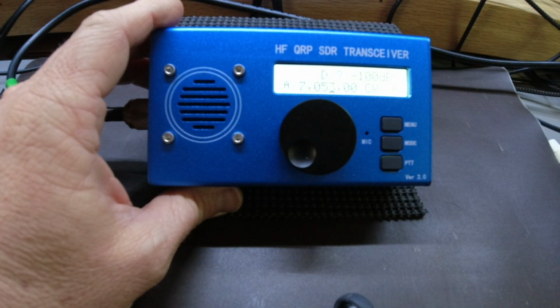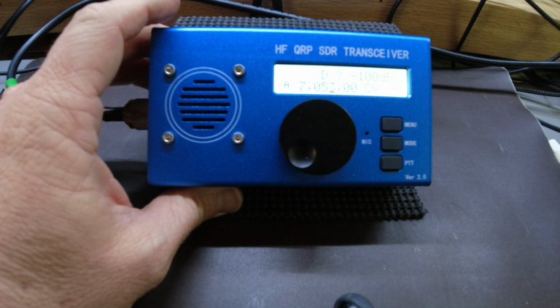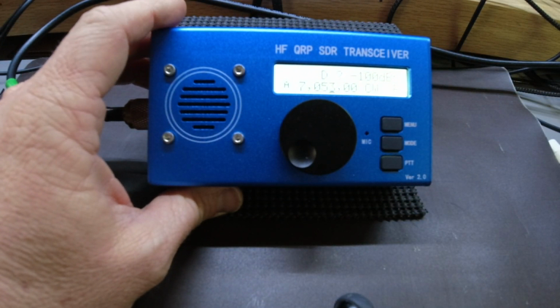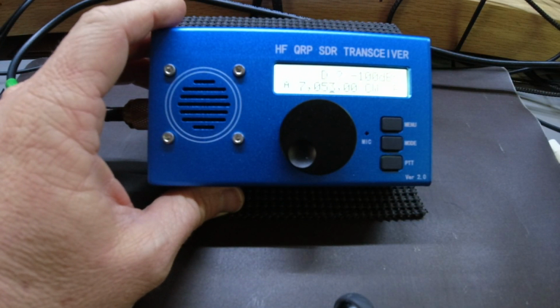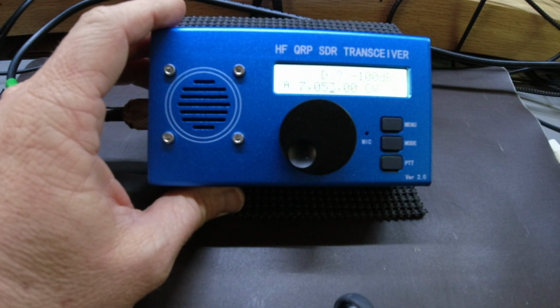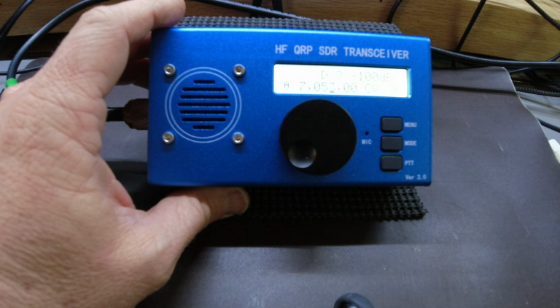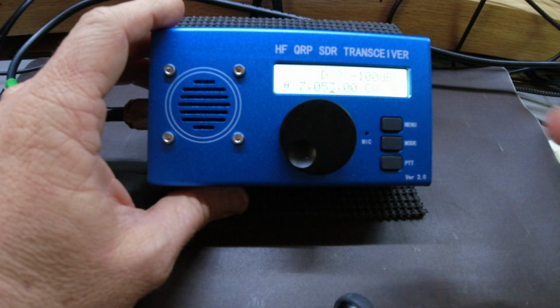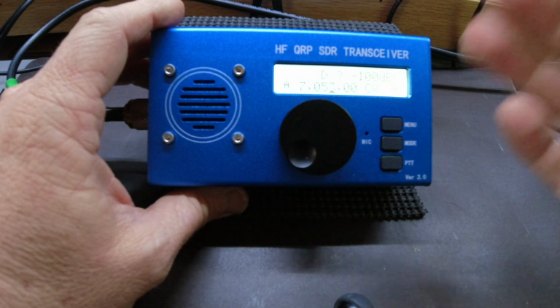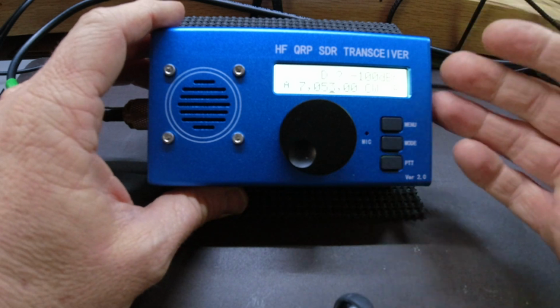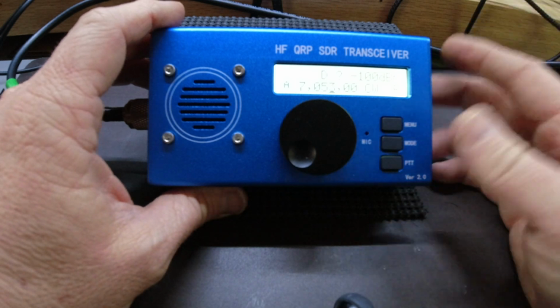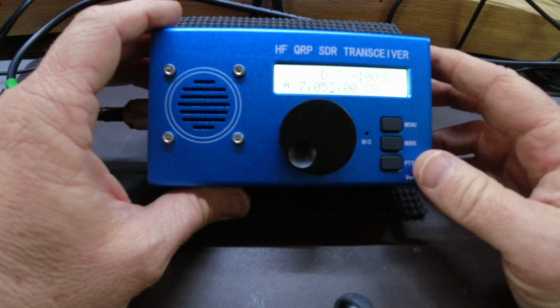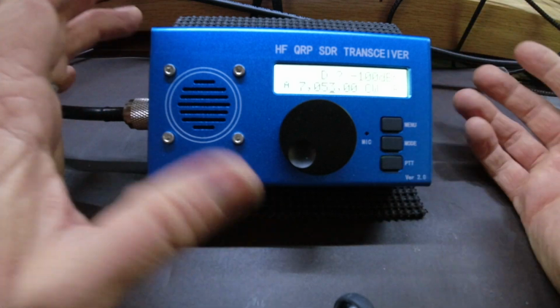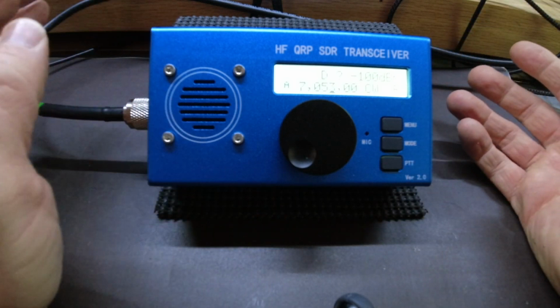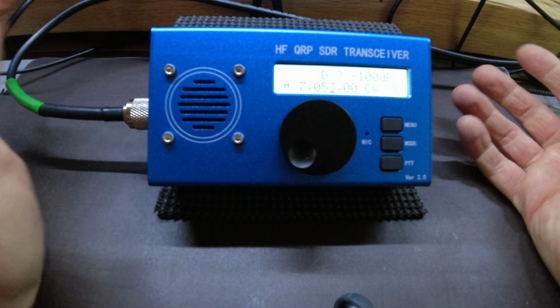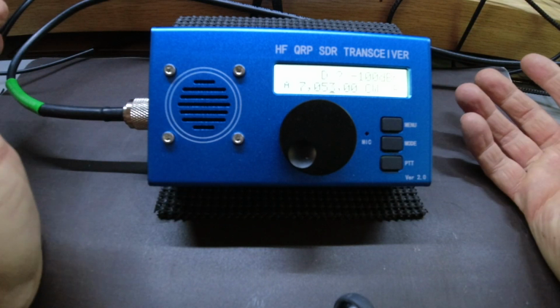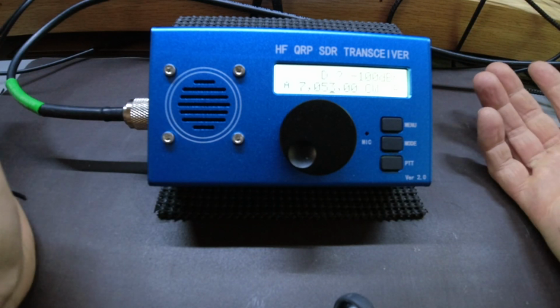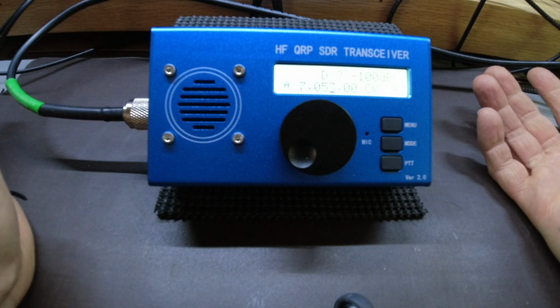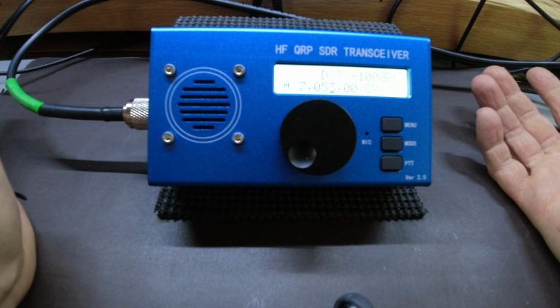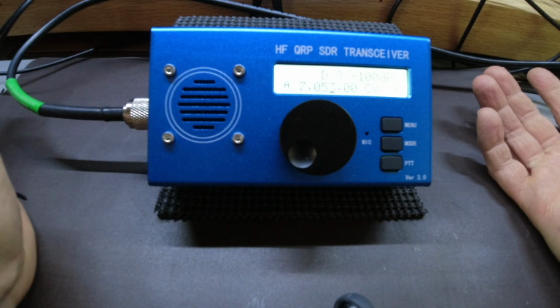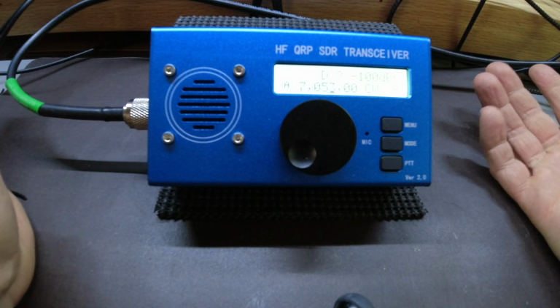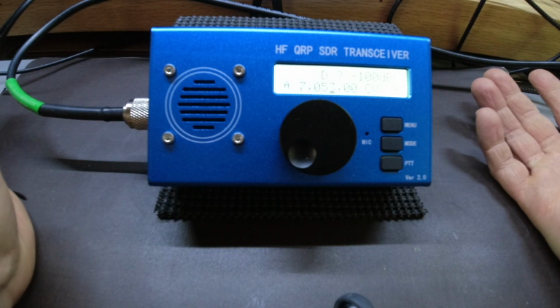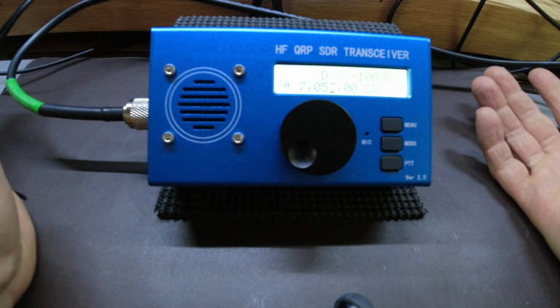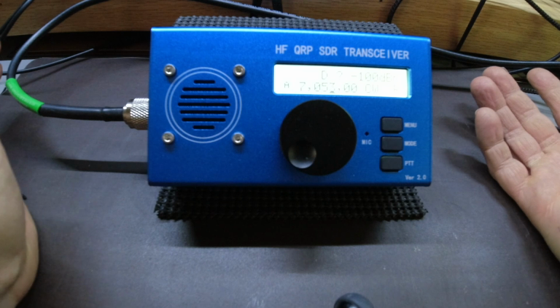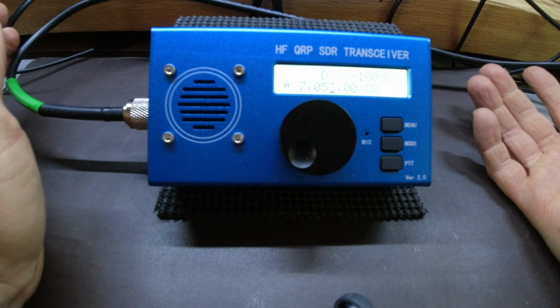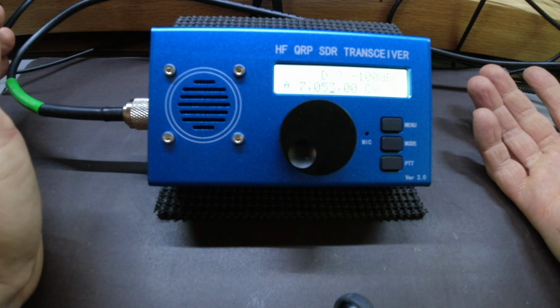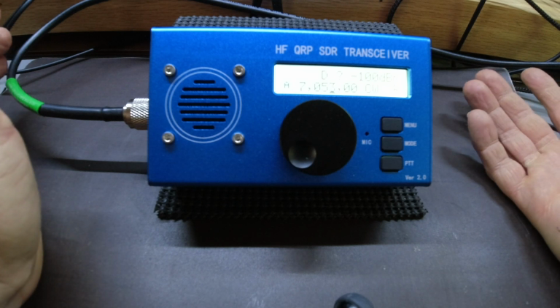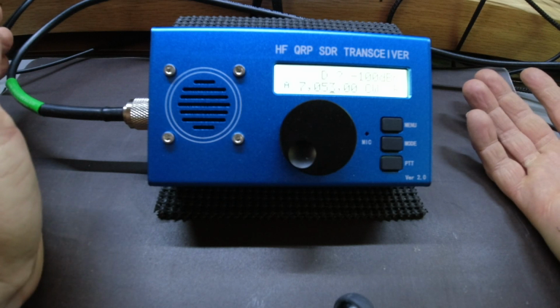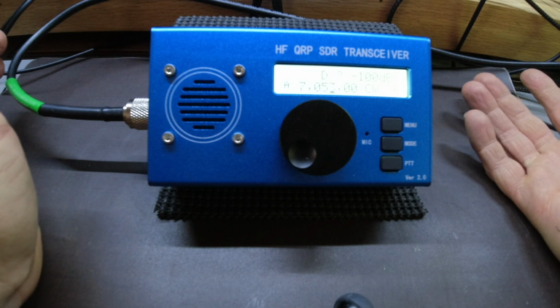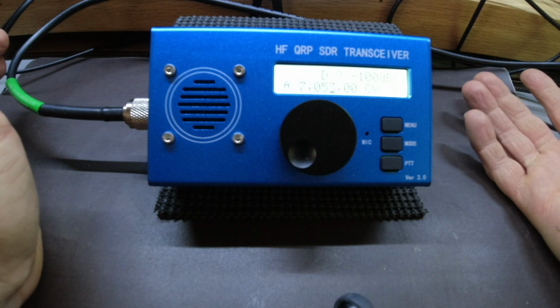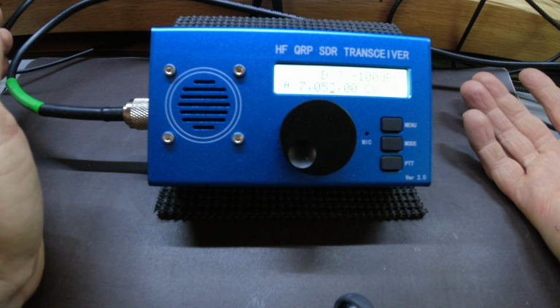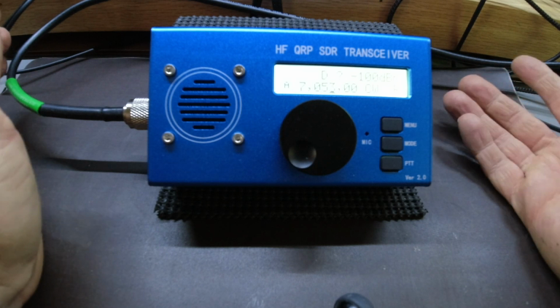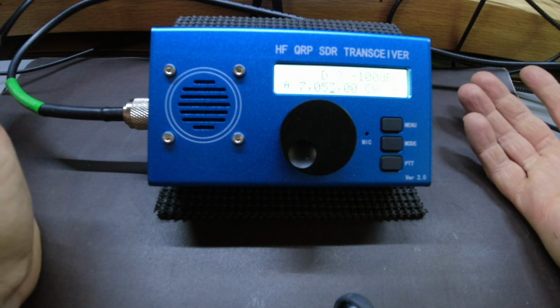Those are some of the positives. And I guess the other positive, obviously, is it's very, very affordable. At $185 shipped, it is a super affordable multi-band, multi-mode radio.